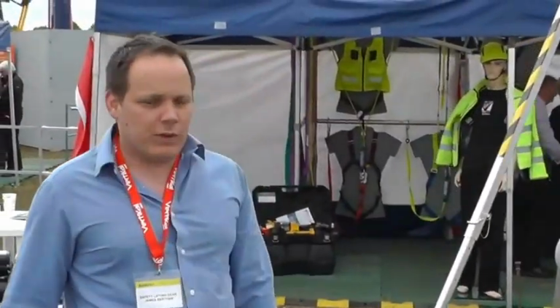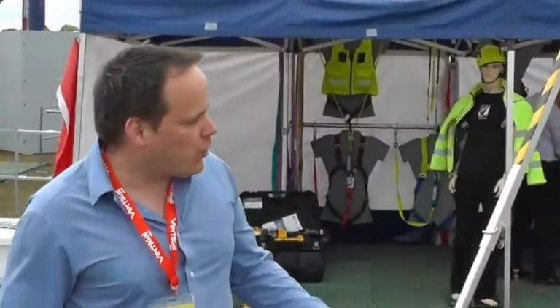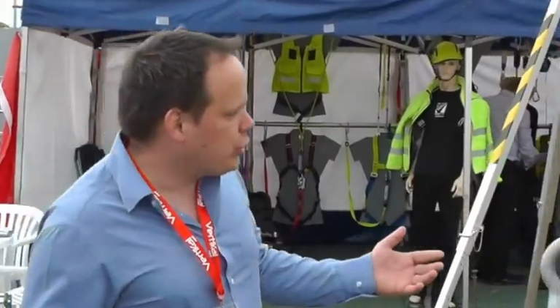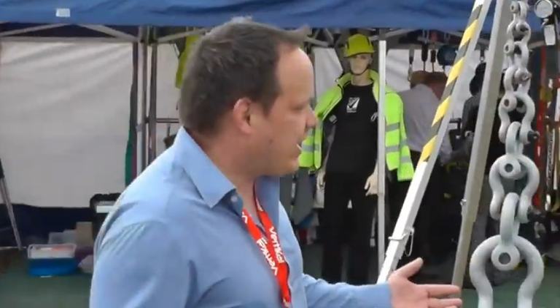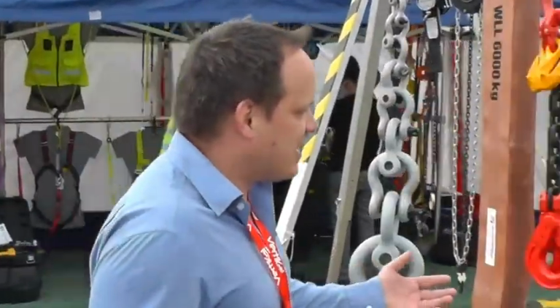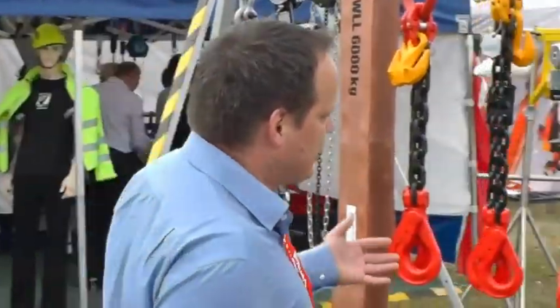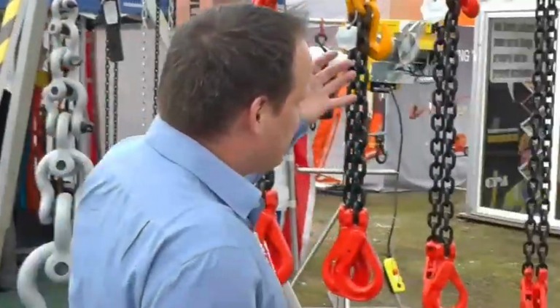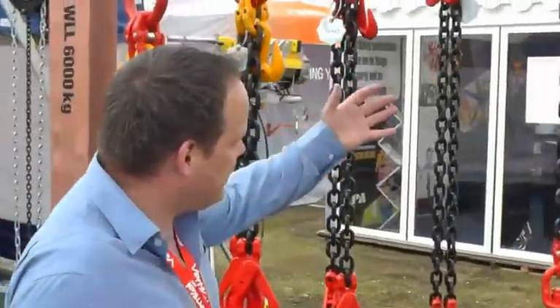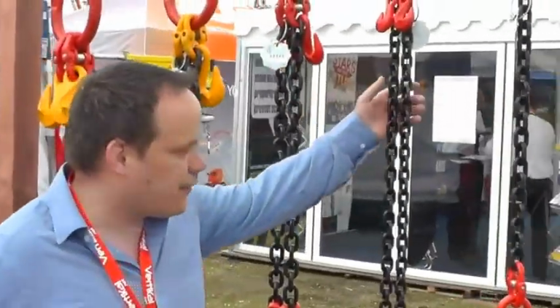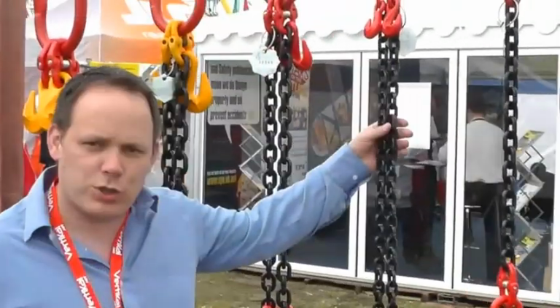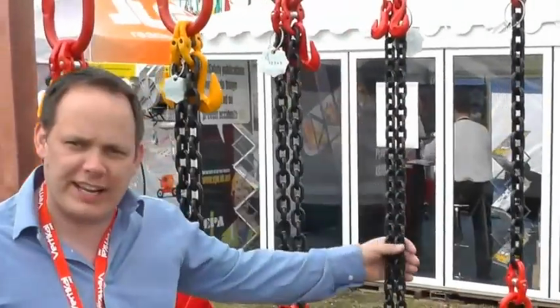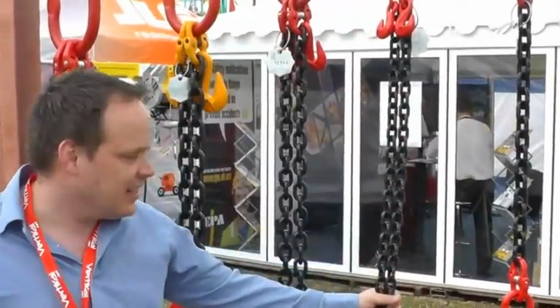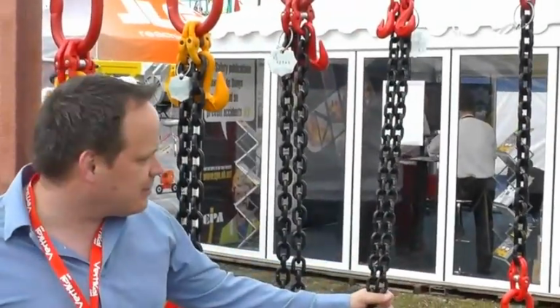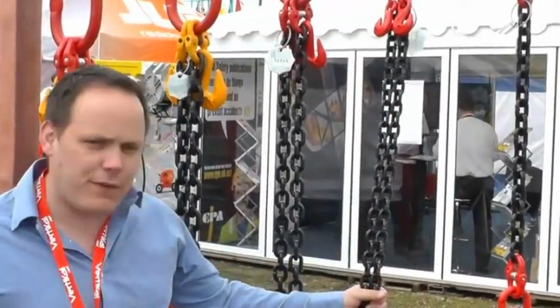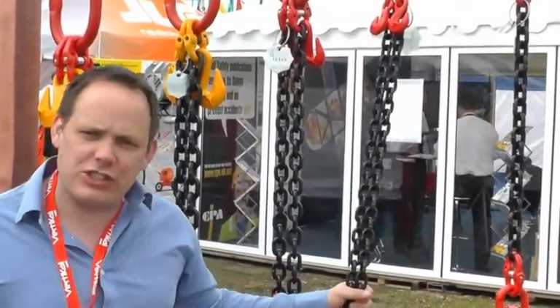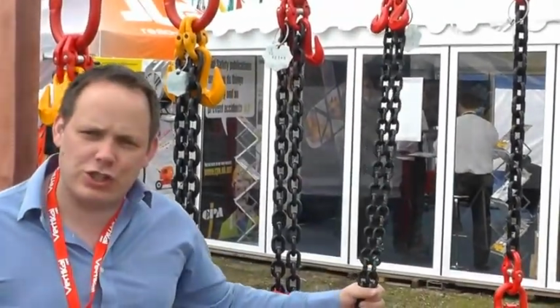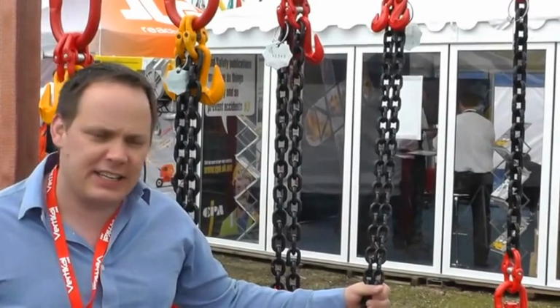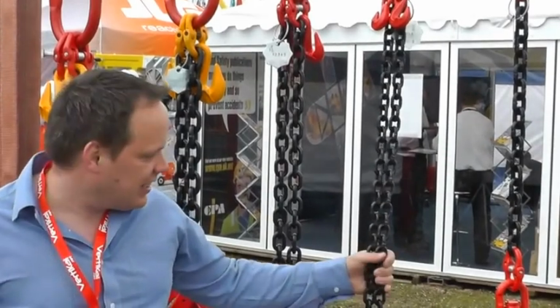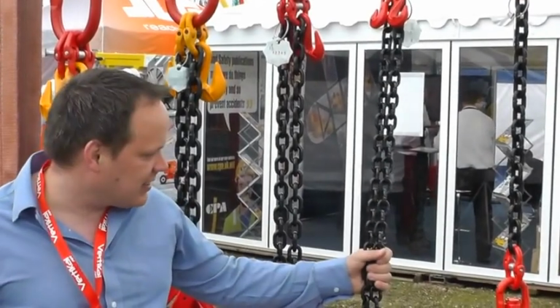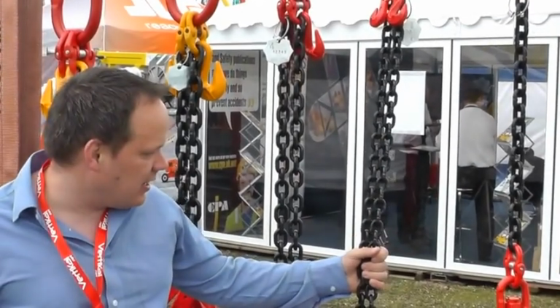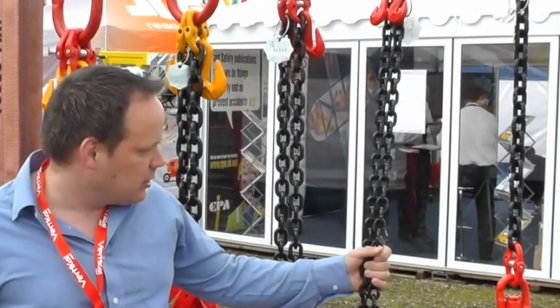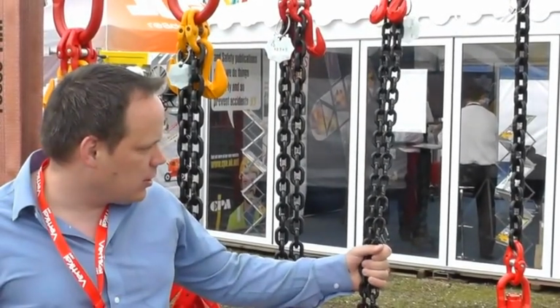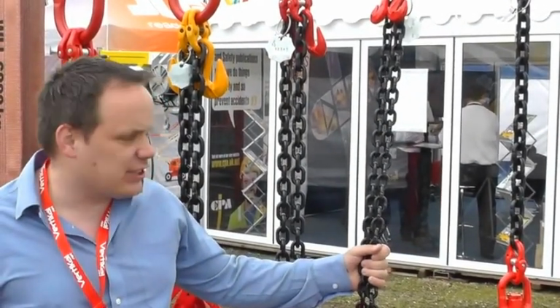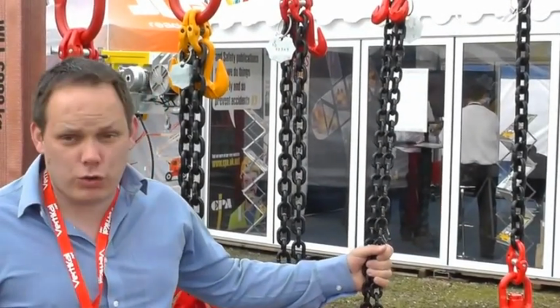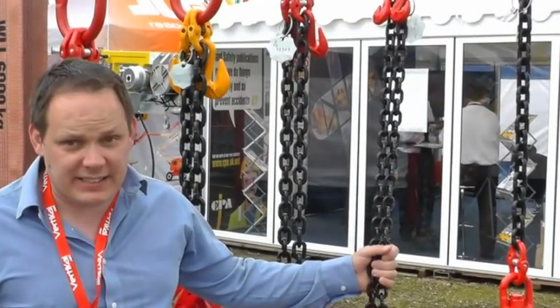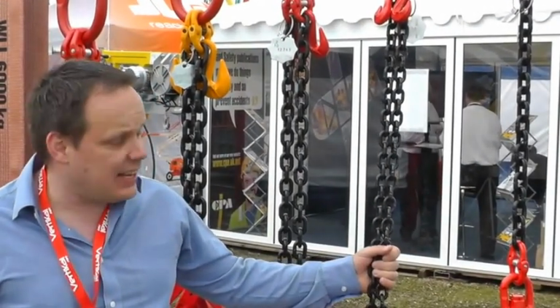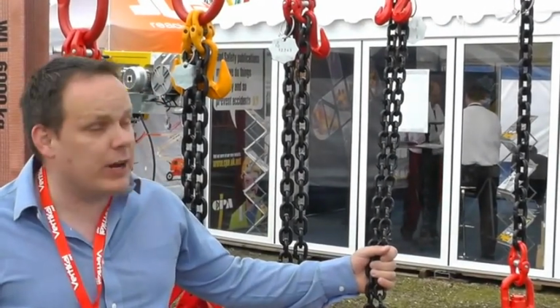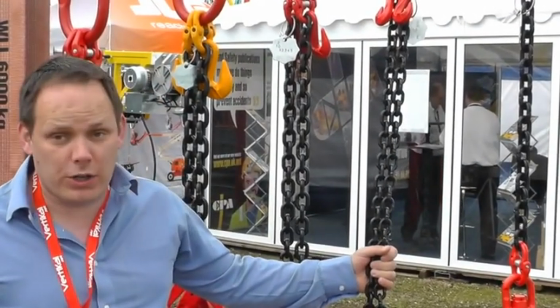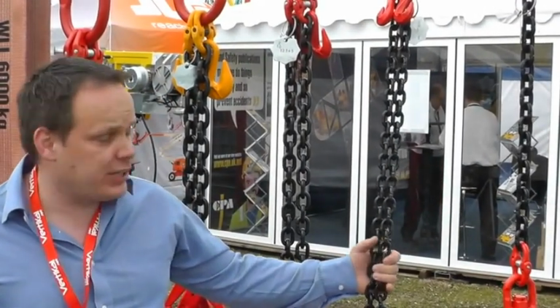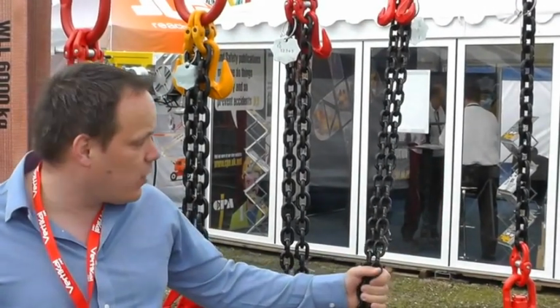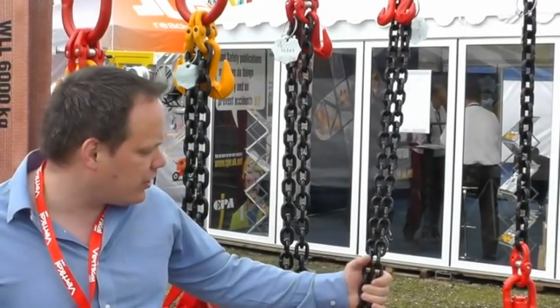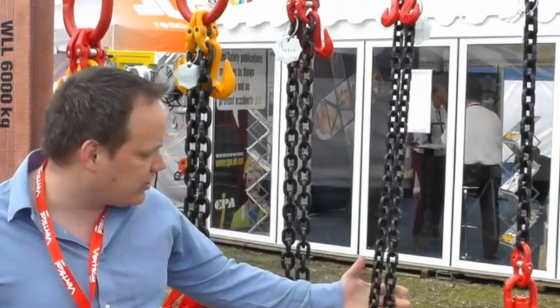We've got our new chain sling range, the Force Chain. This is manufactured in Turkey. It's grade 80 and grade 100 — the highest quality.